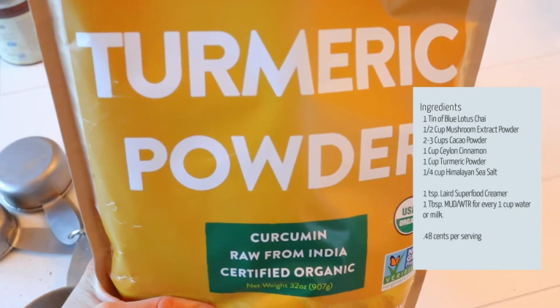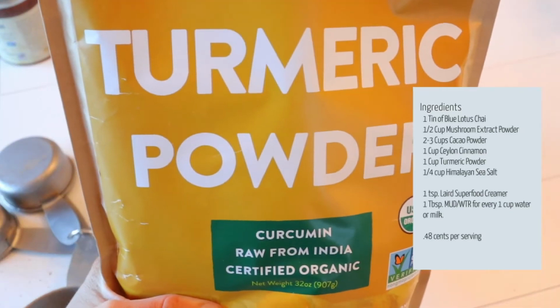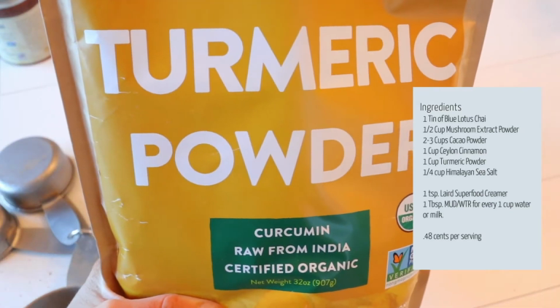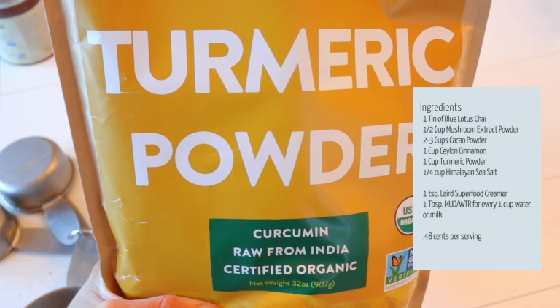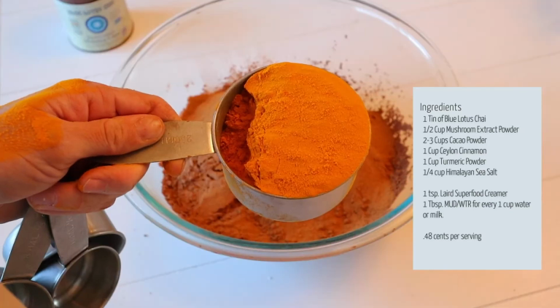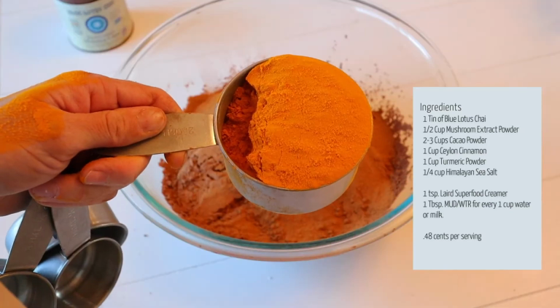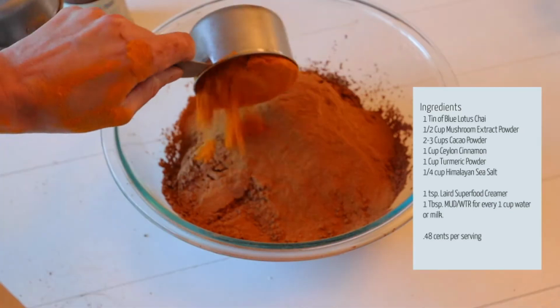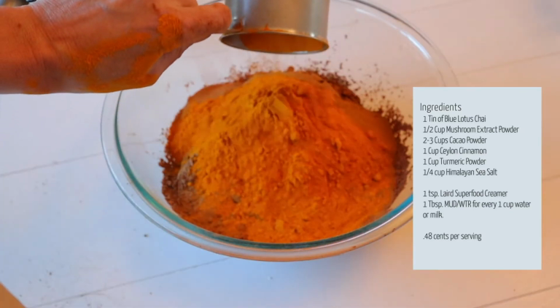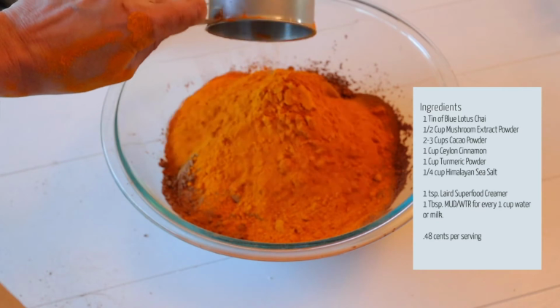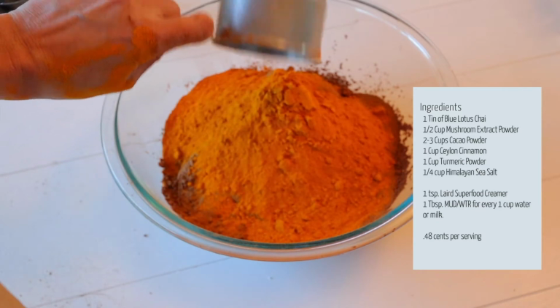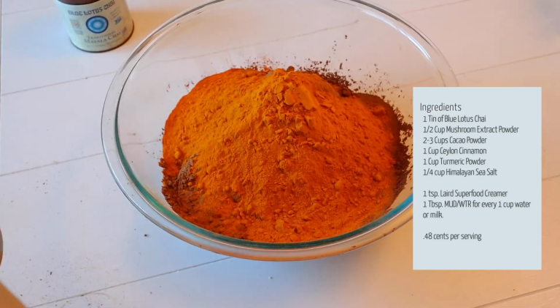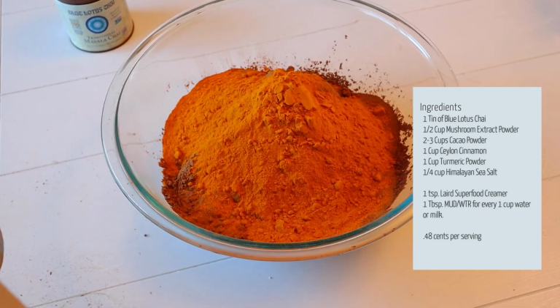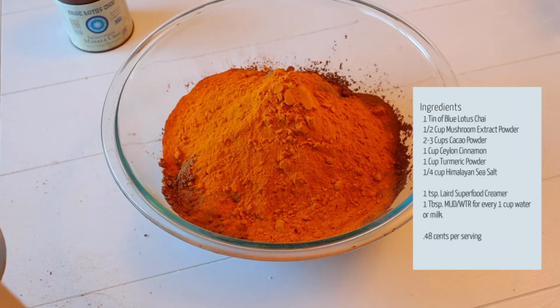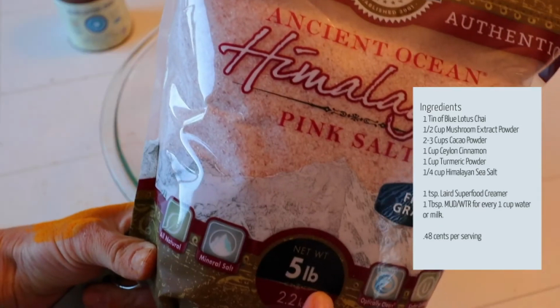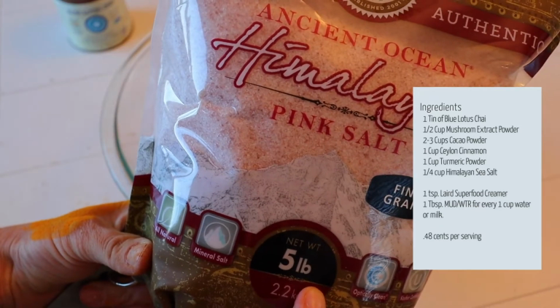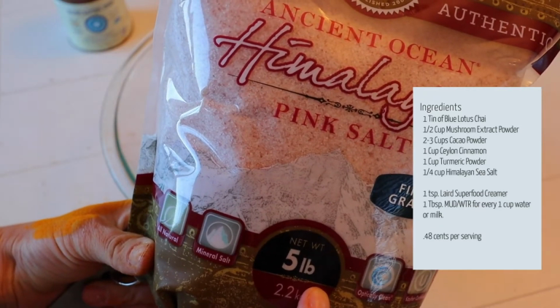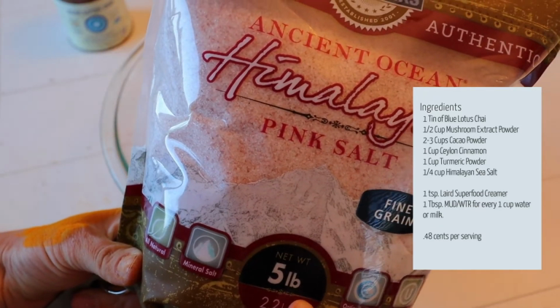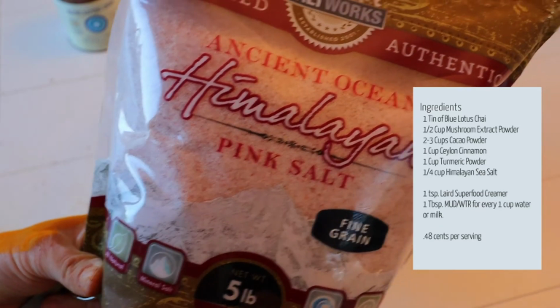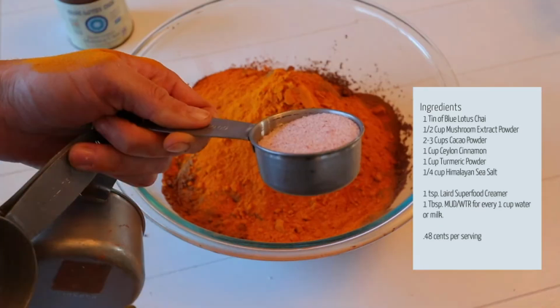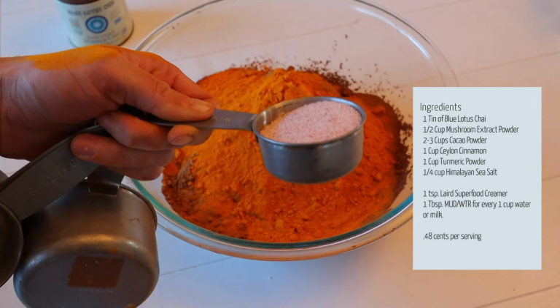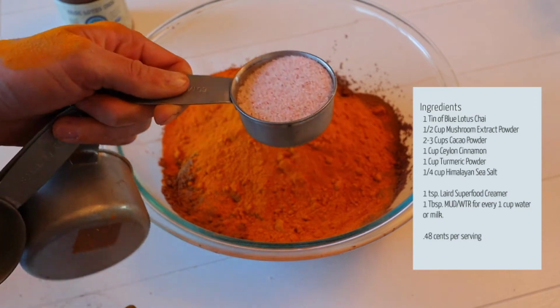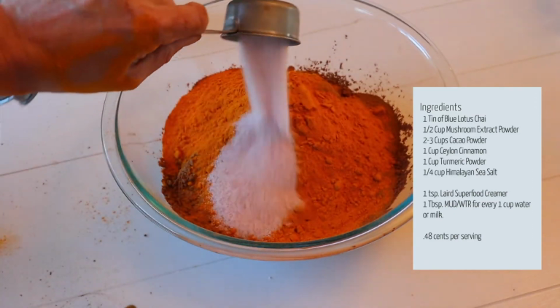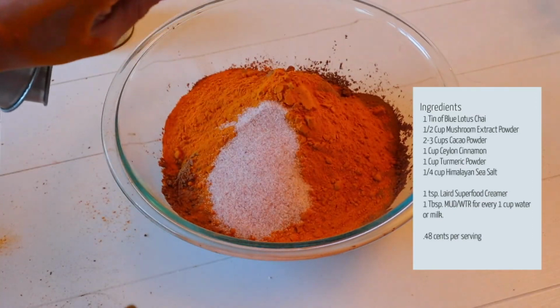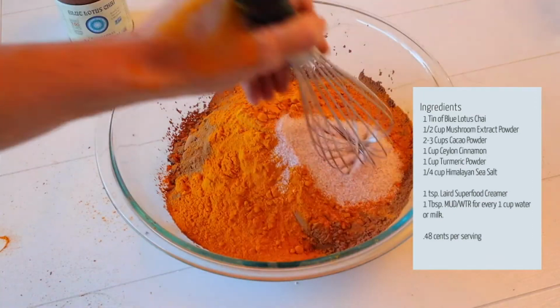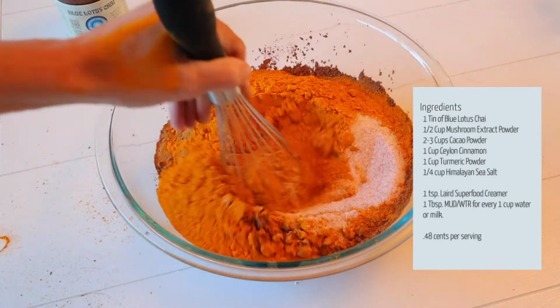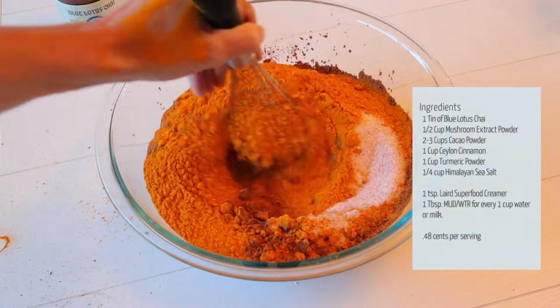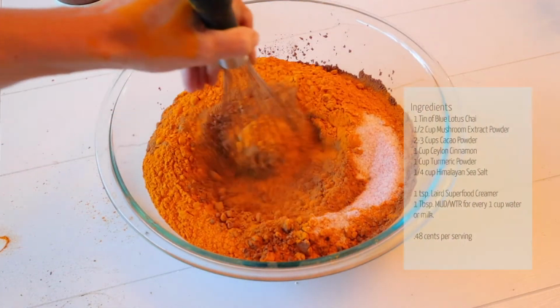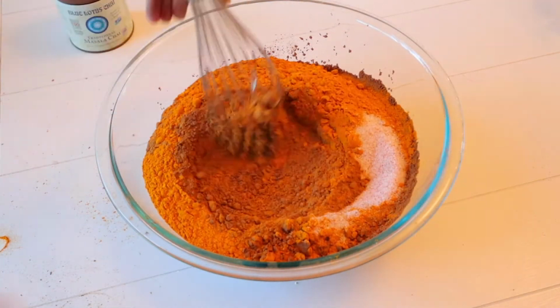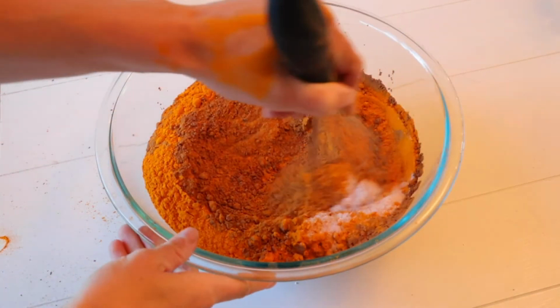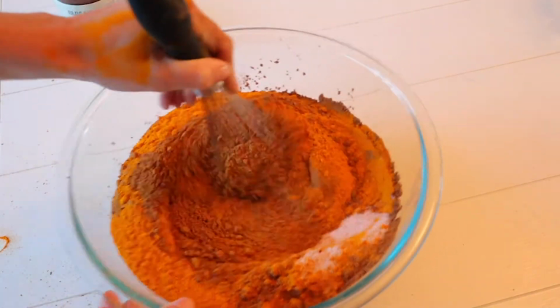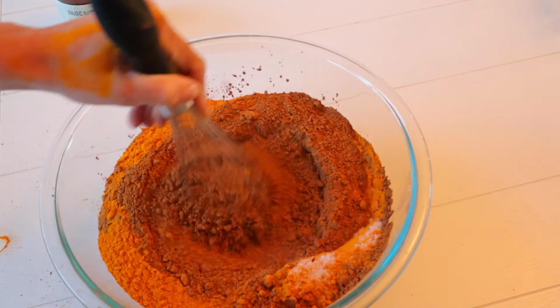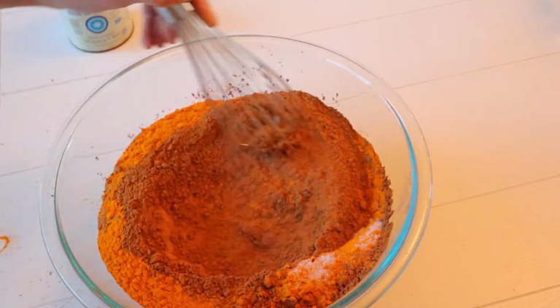And for the turmeric powder, again, one full cup. Next is the Himalayan pink sea salt. You can add a fourth of a cup to the mixture, or you can add it to your mud water cup as you drink it. It's totally up to you.